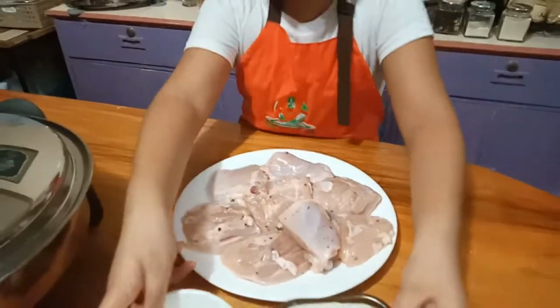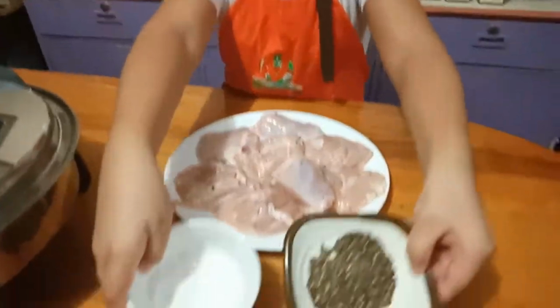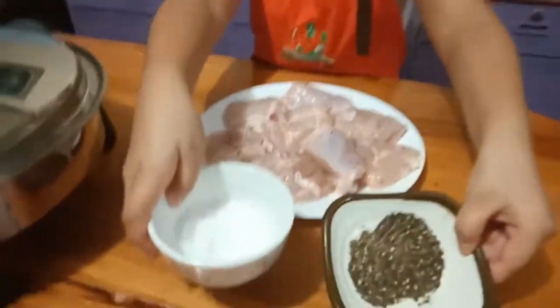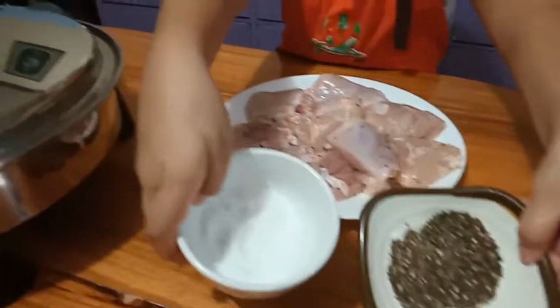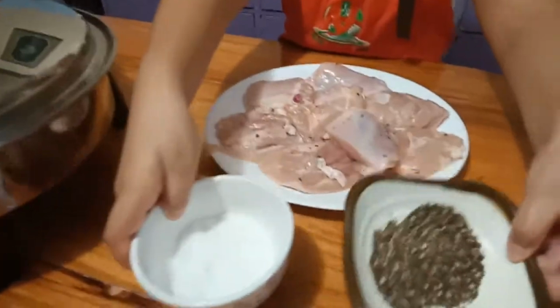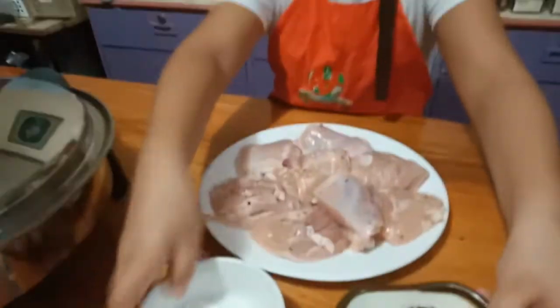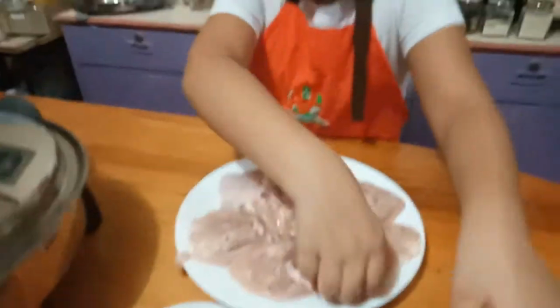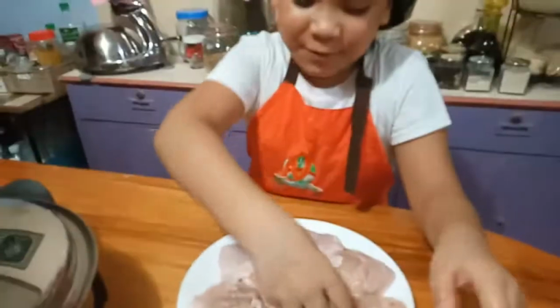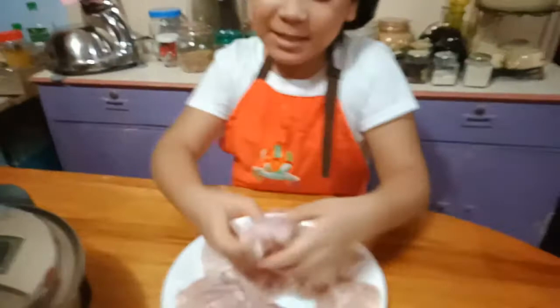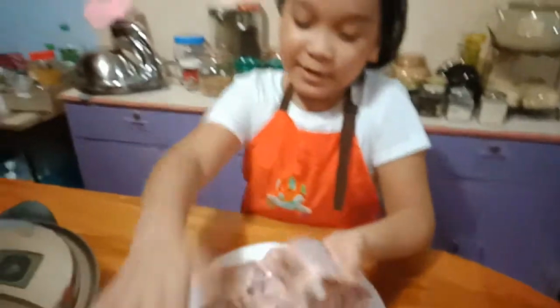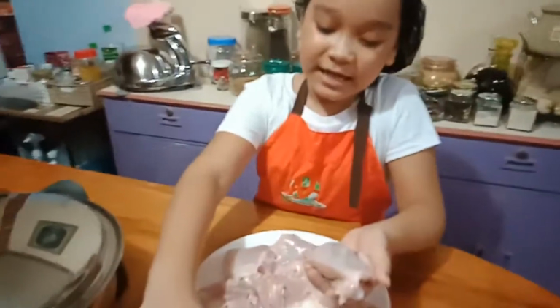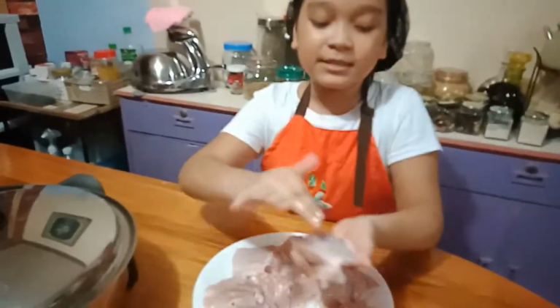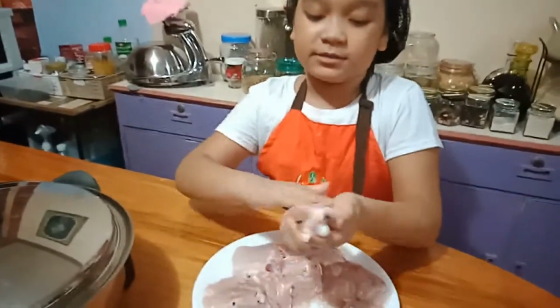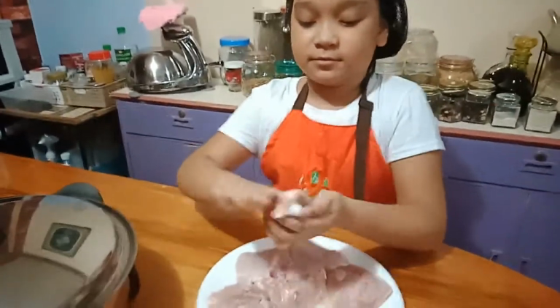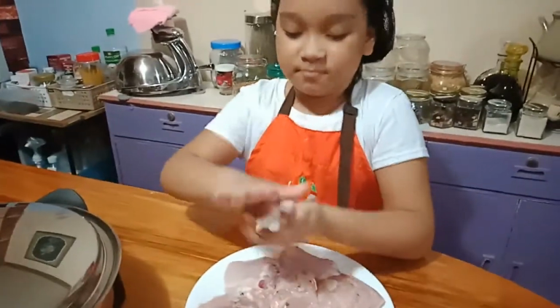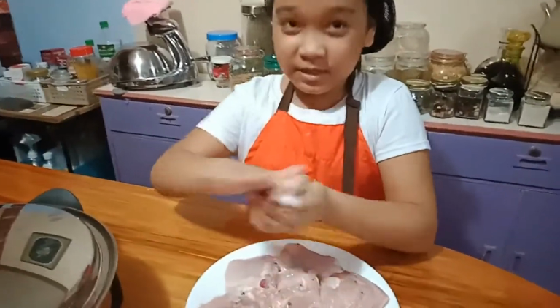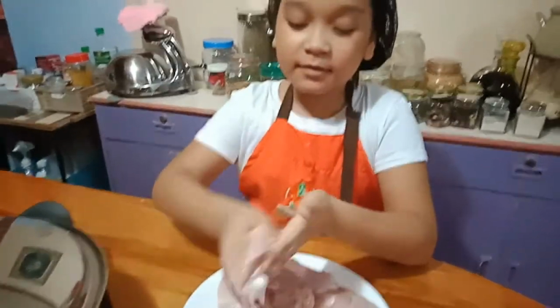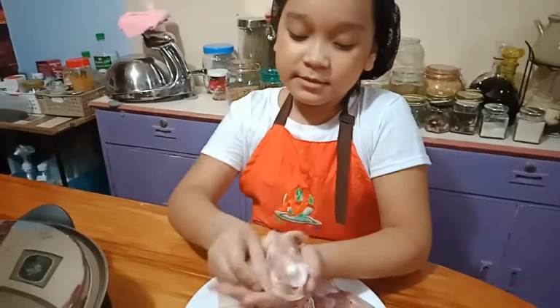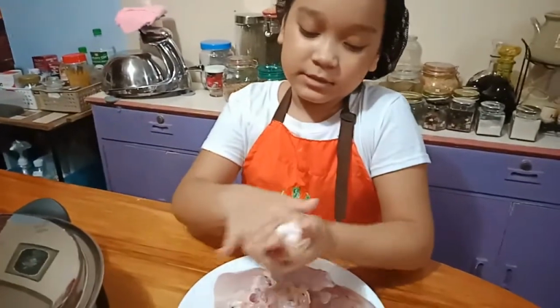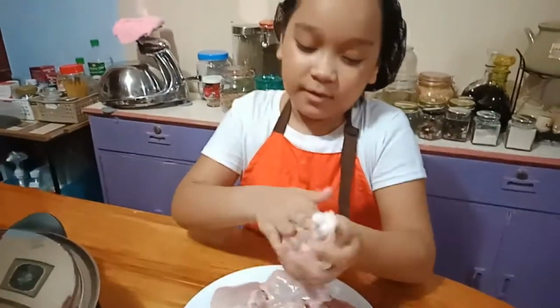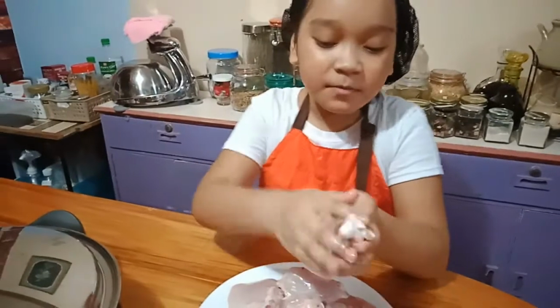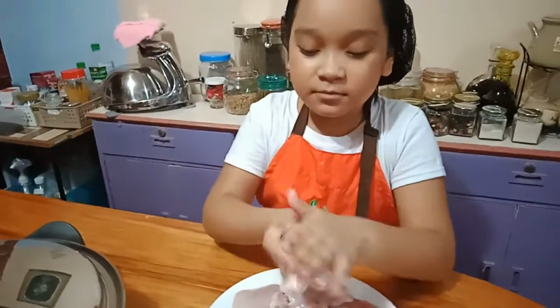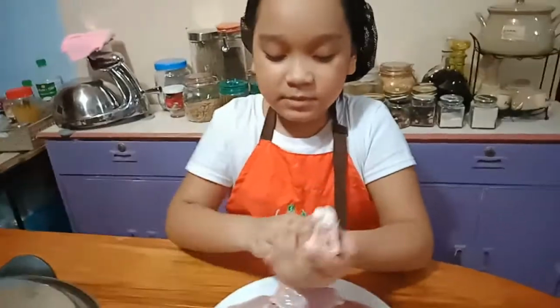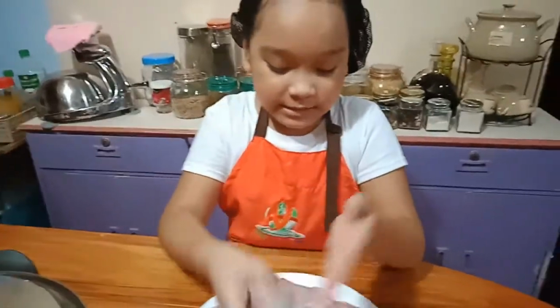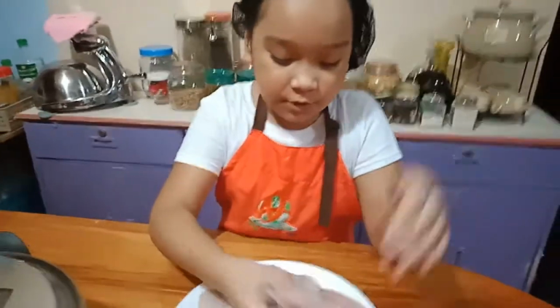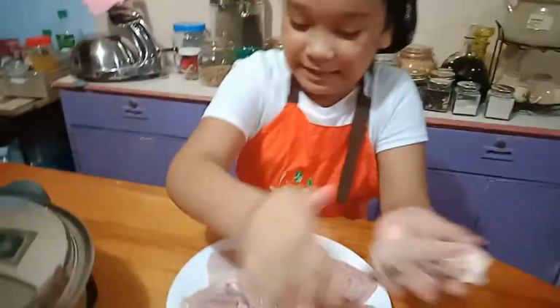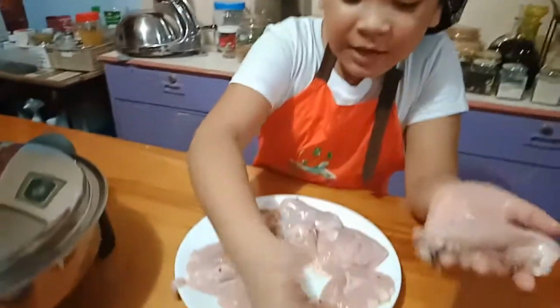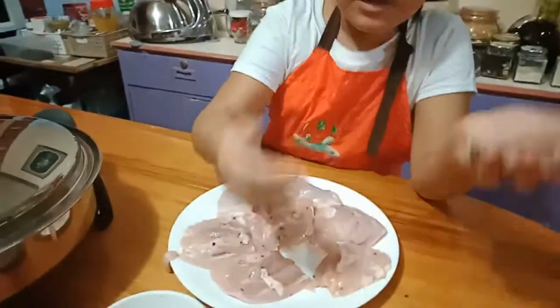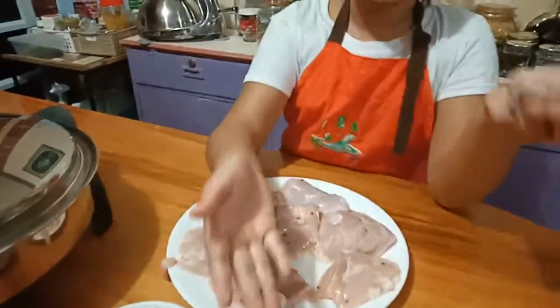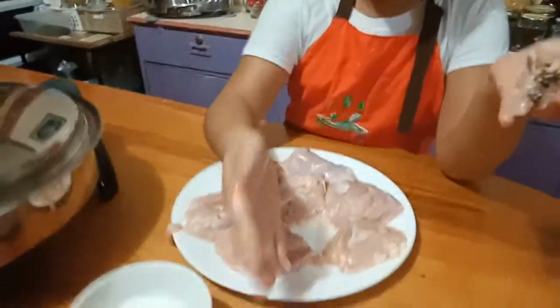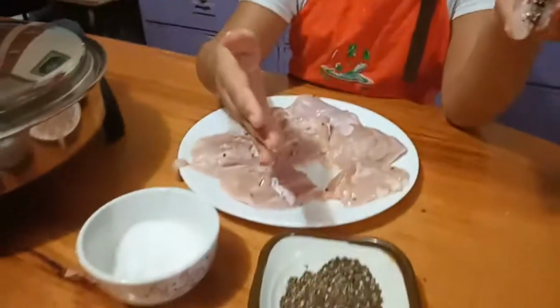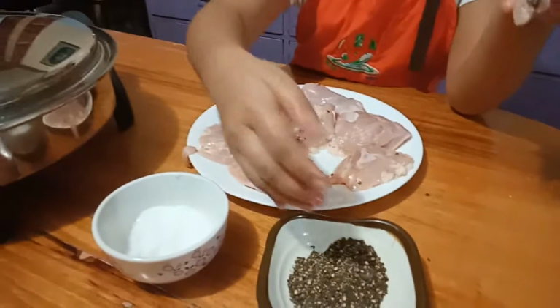We only have two ingredients — it's salt and pepper. So first, you're gonna put a little salt. I'm just gonna rub all the body. I think that's good. So for the pepper, a bit more — quite a lot of pepper.